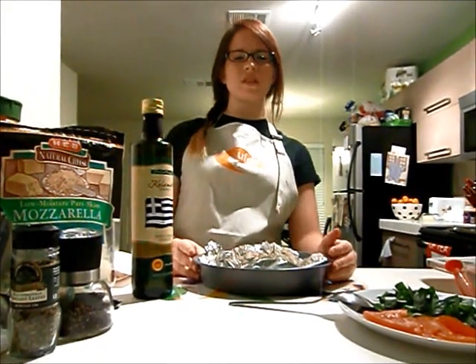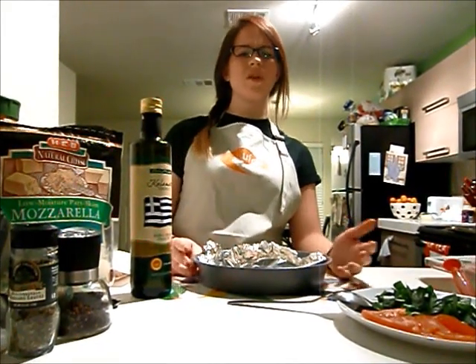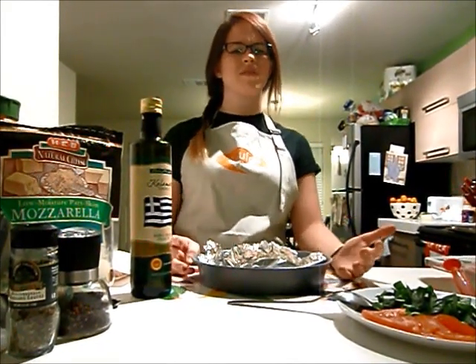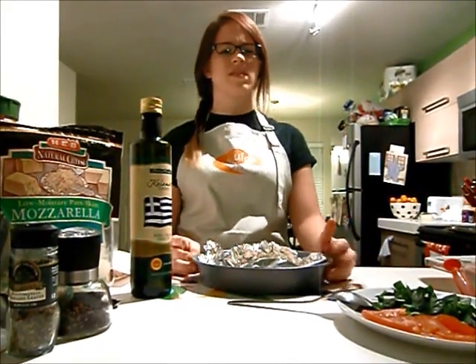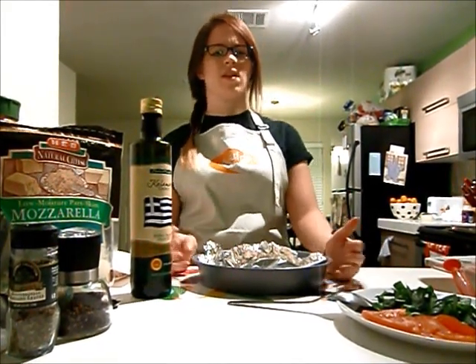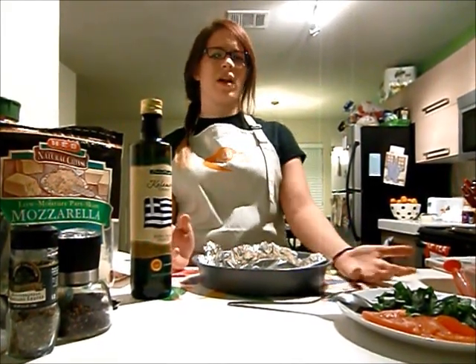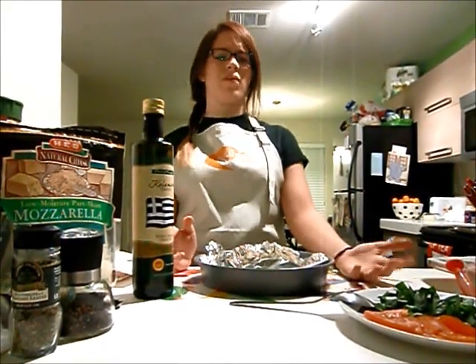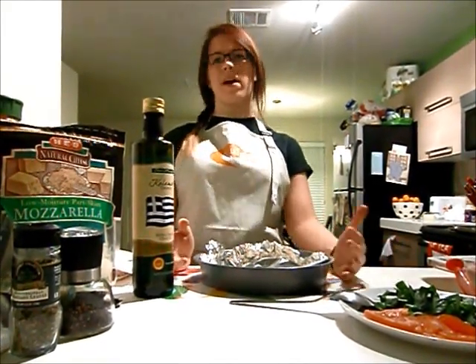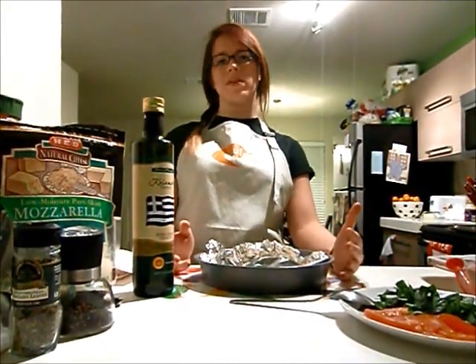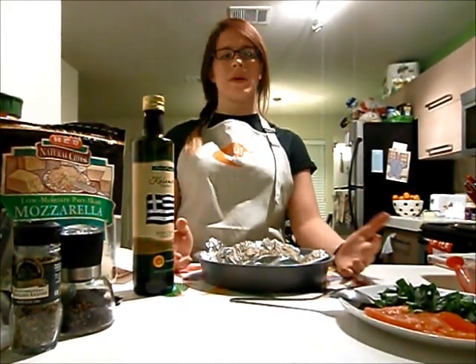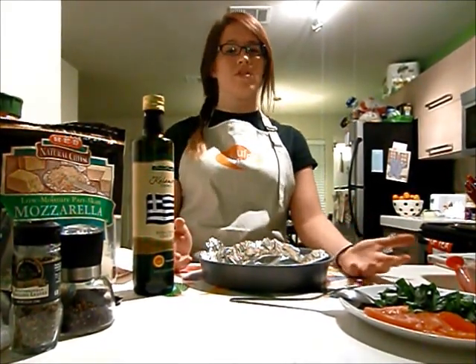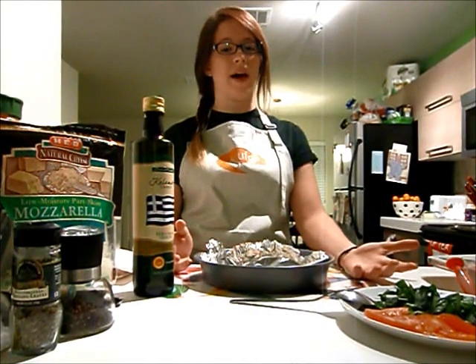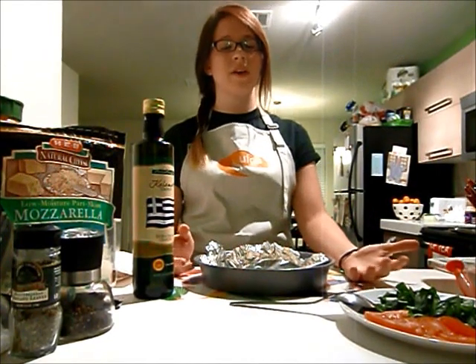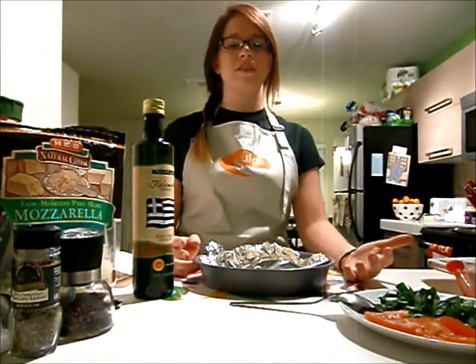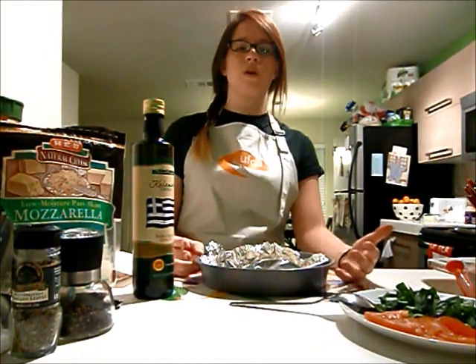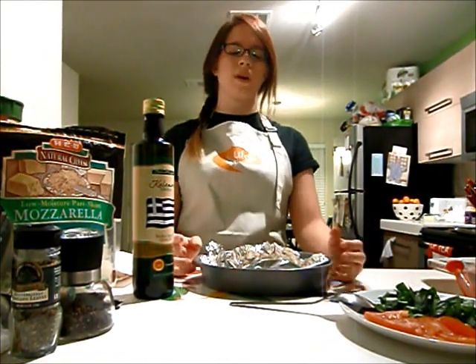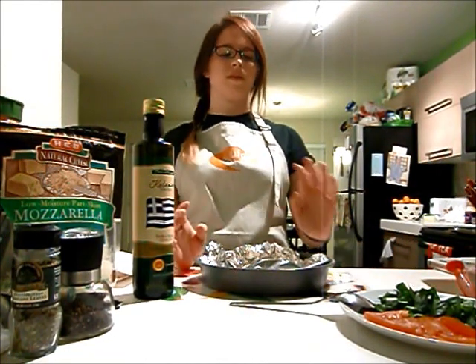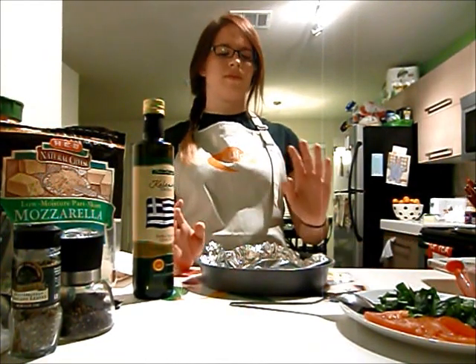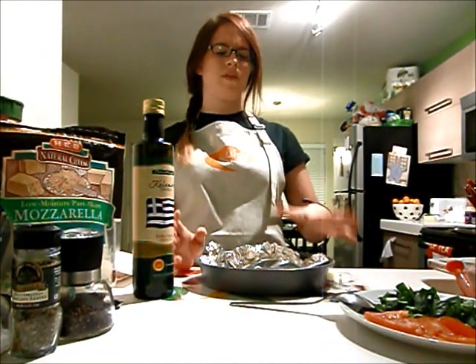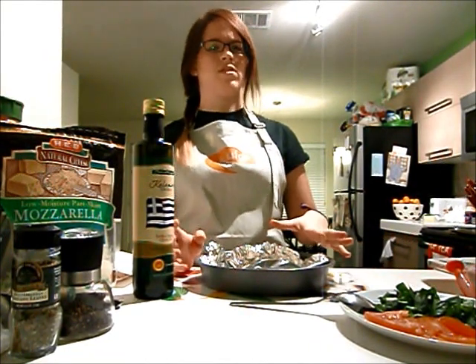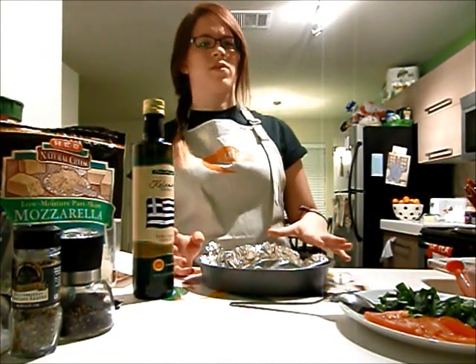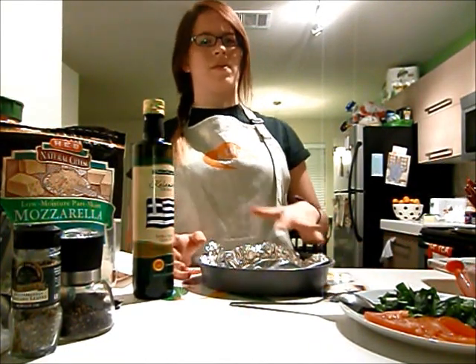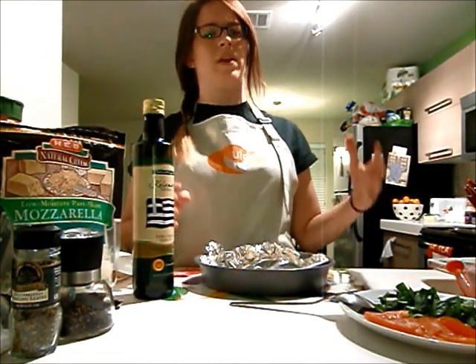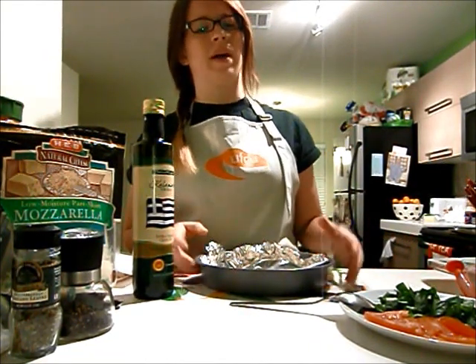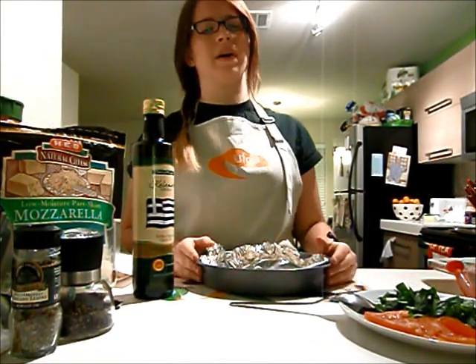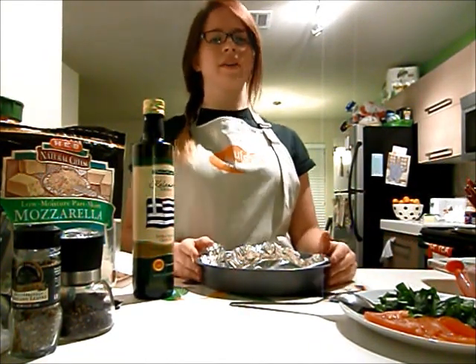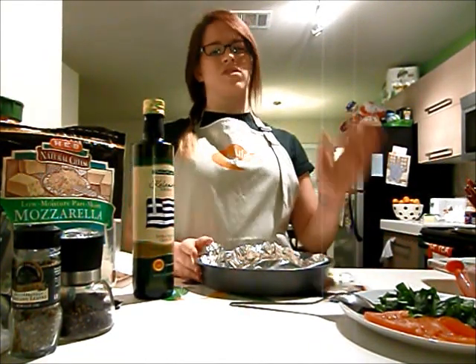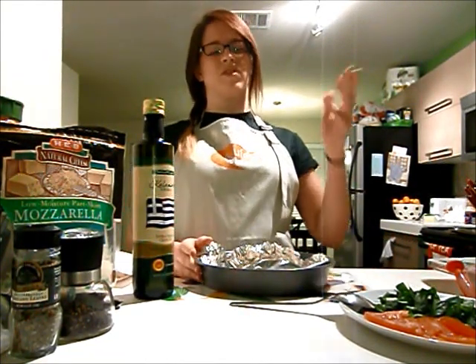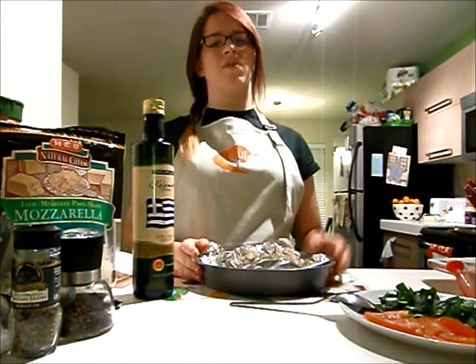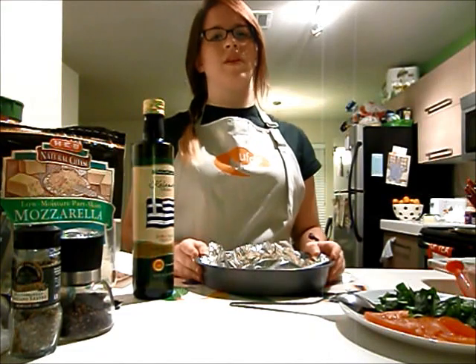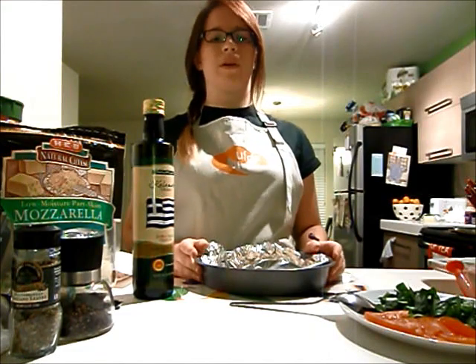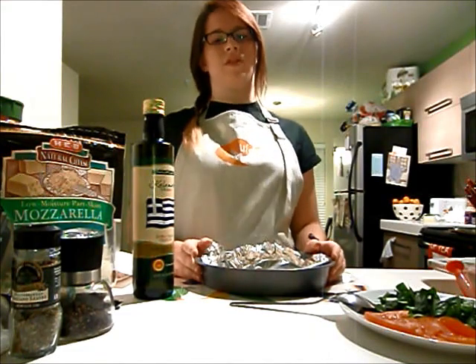You can actually make this in either a microwave or an oven, depending on what you have. We're going to do the oven version for this video, but just stay tuned for the microwave instructions.